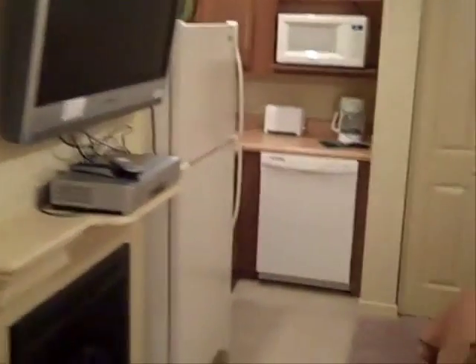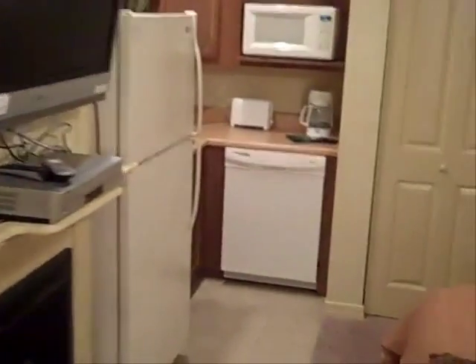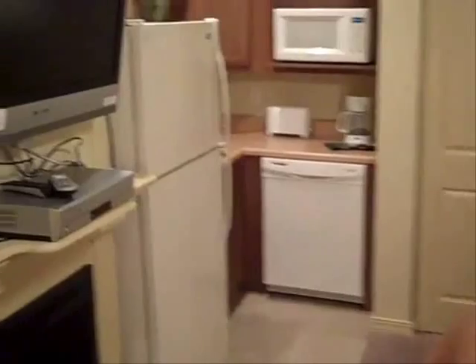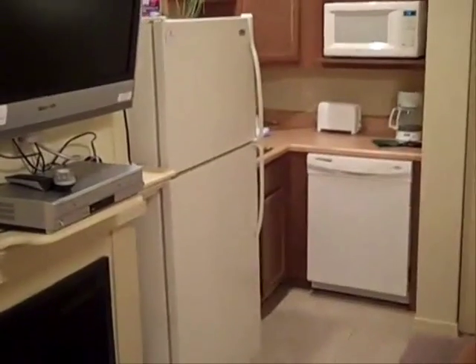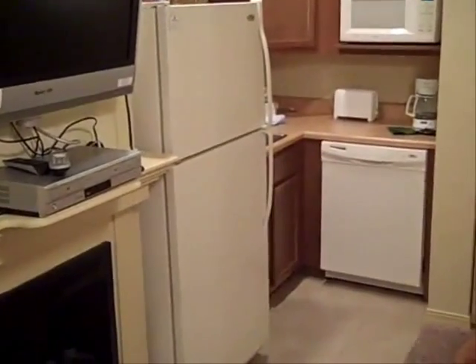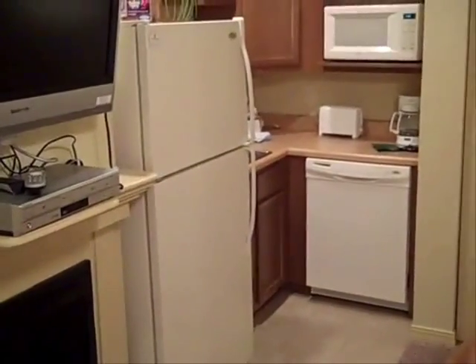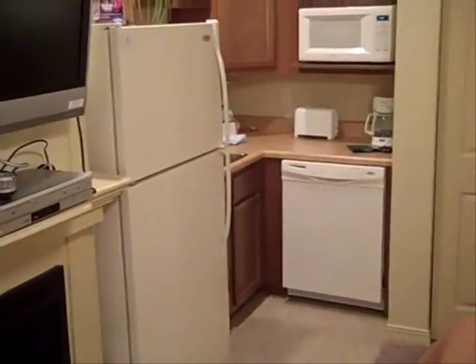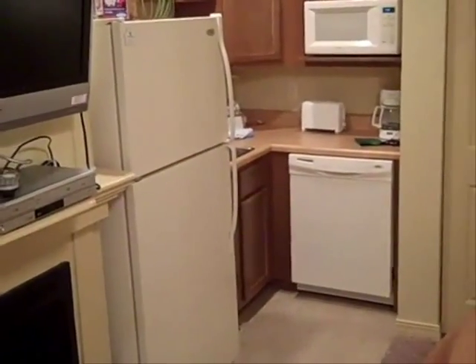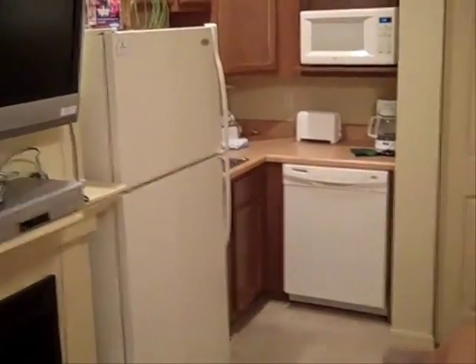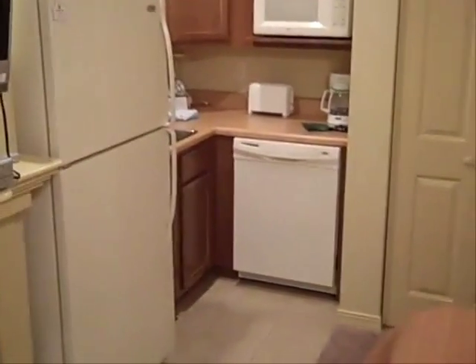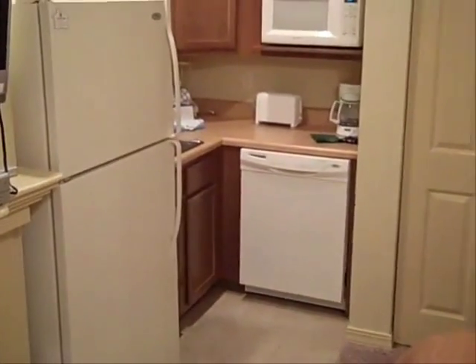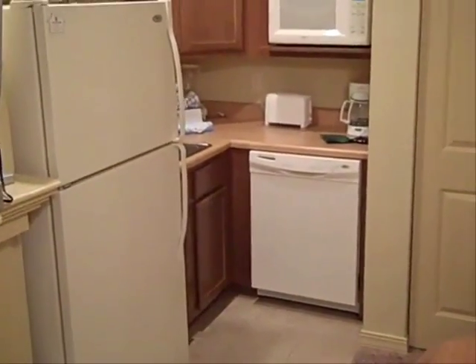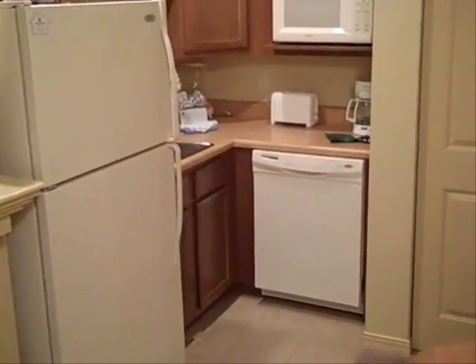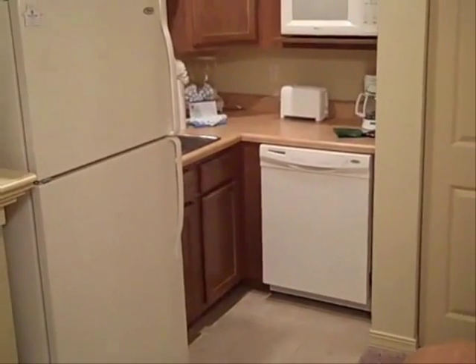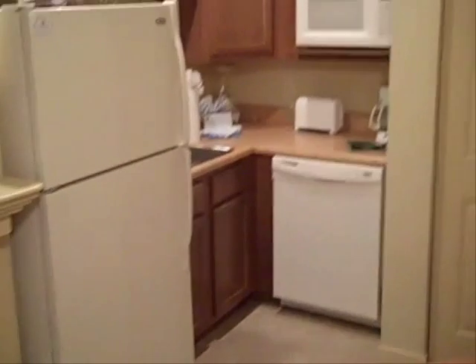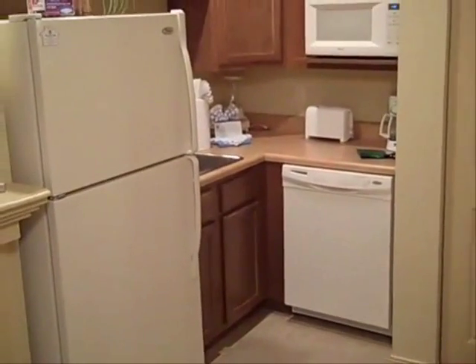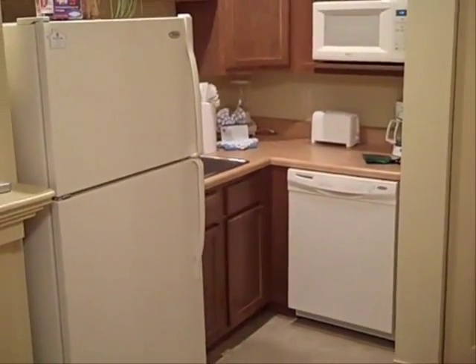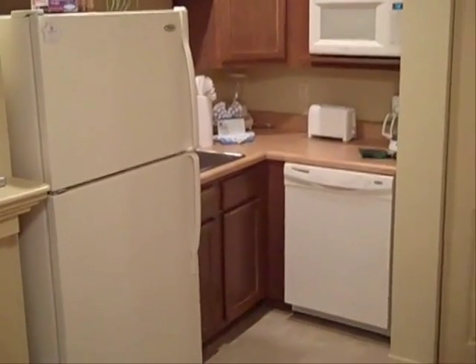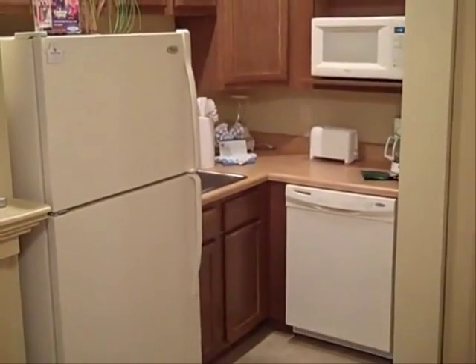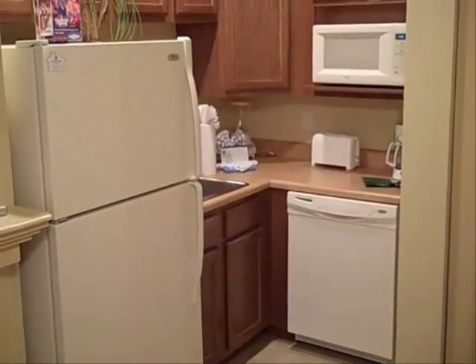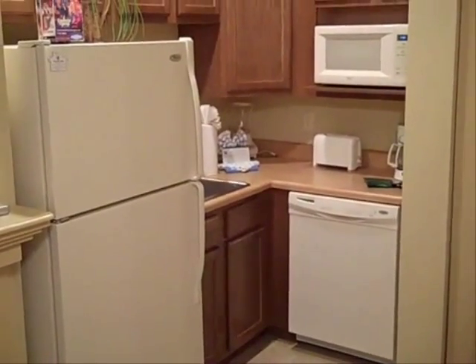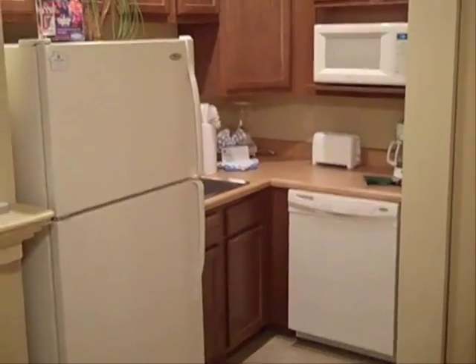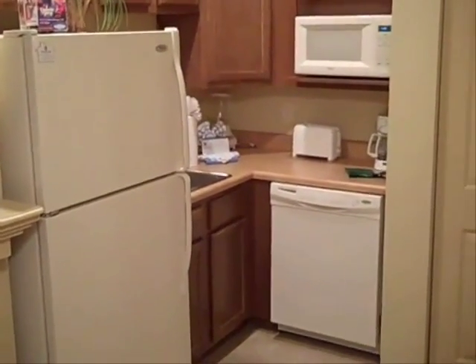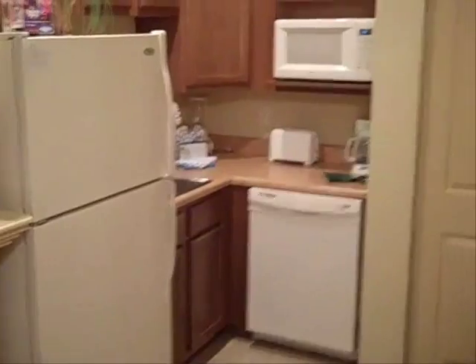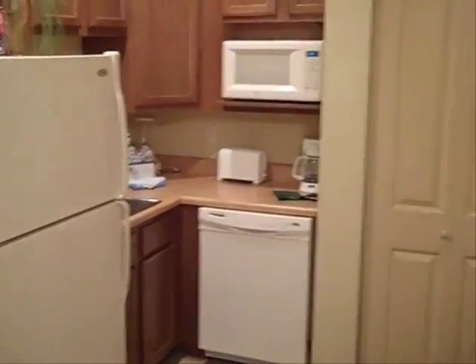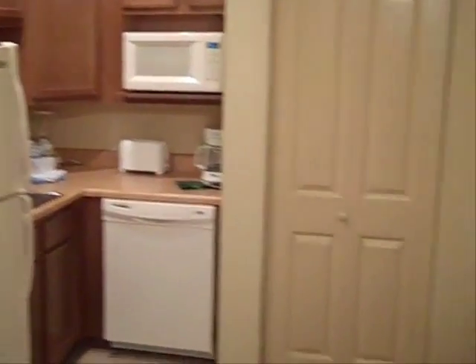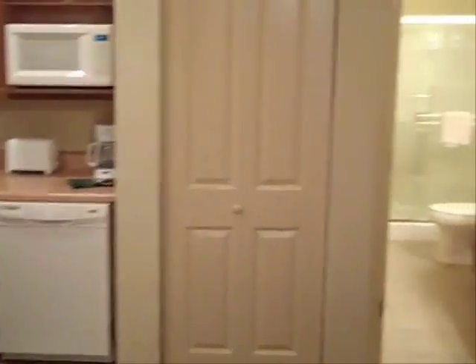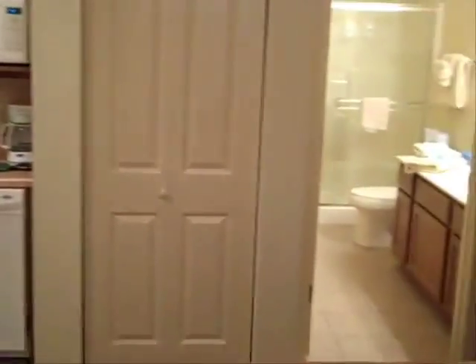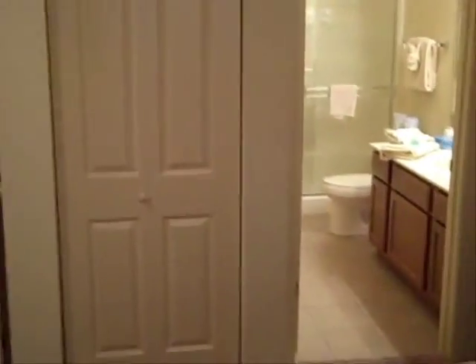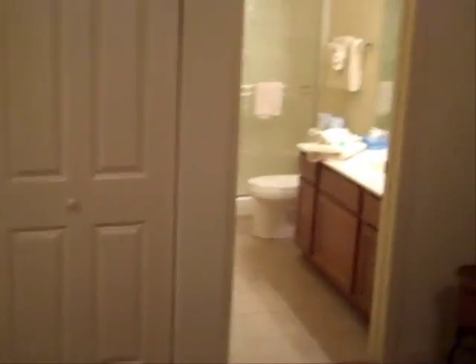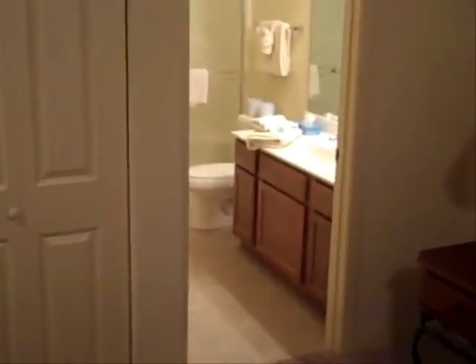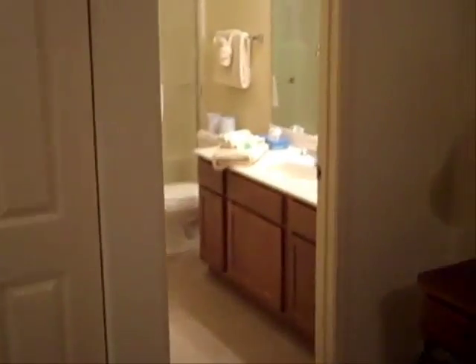There's also a kitchenette with a full-size refrigerator and freezer, a microwave, toaster, coffee pot and blender, a dishwasher, and basic dishware, glassware, and silverware — so you really can stay in these units for an extended period of time and still have everything you need.